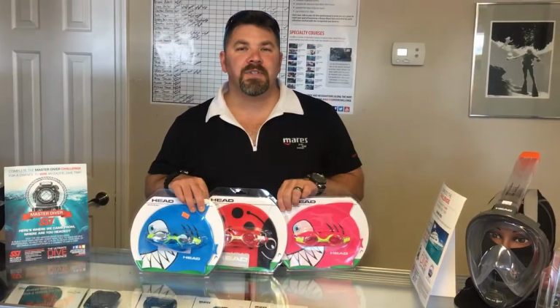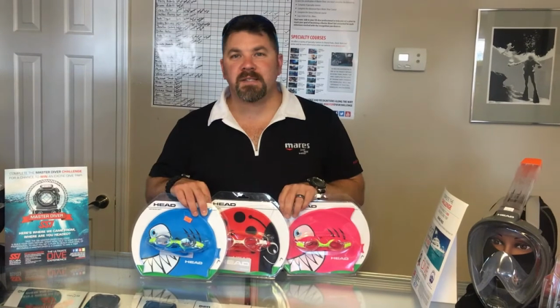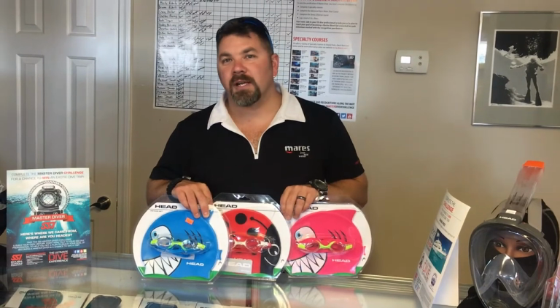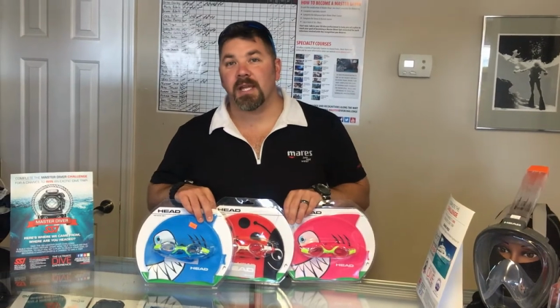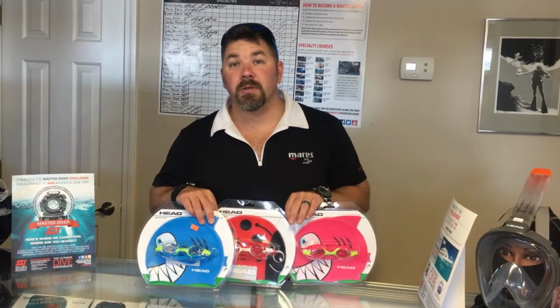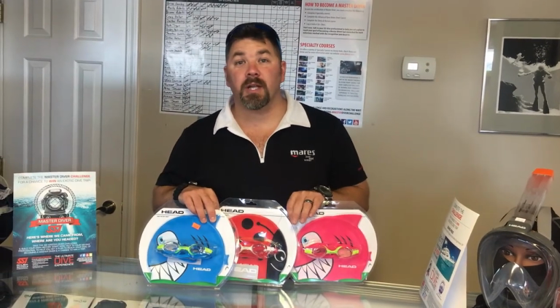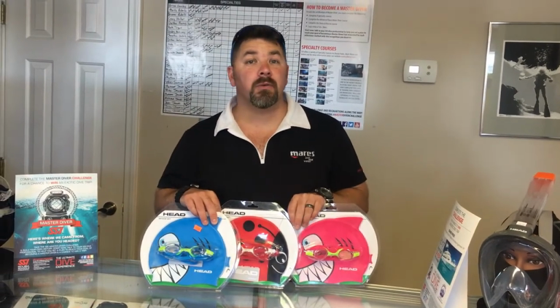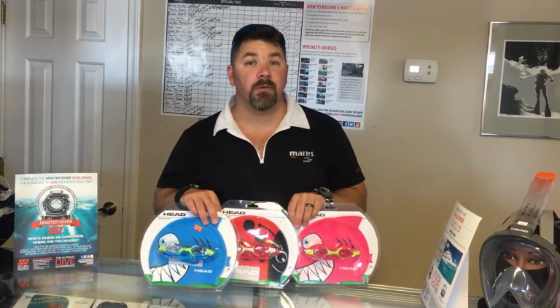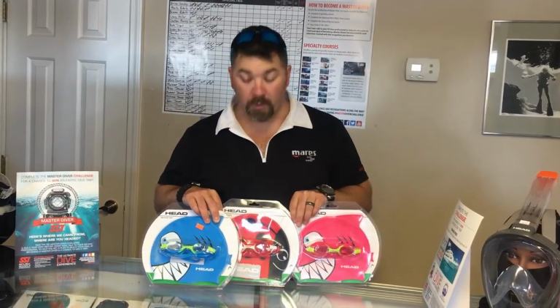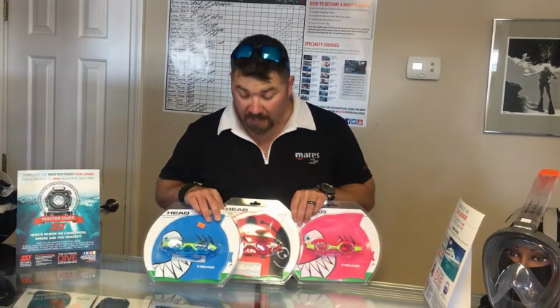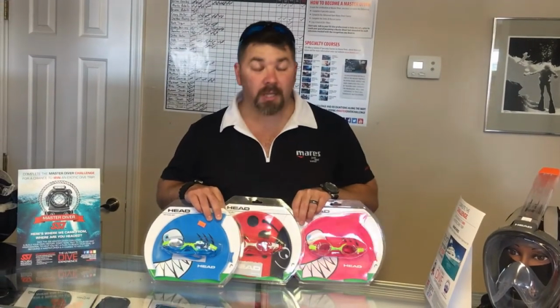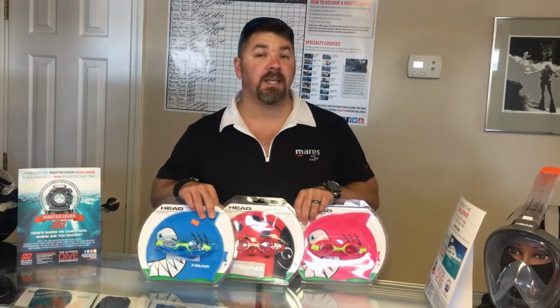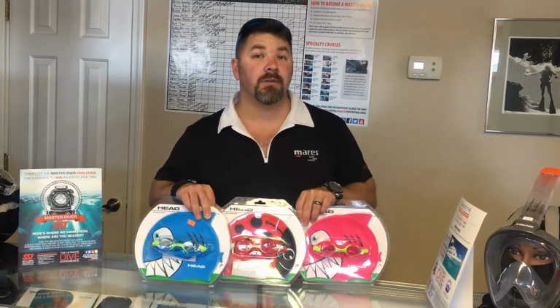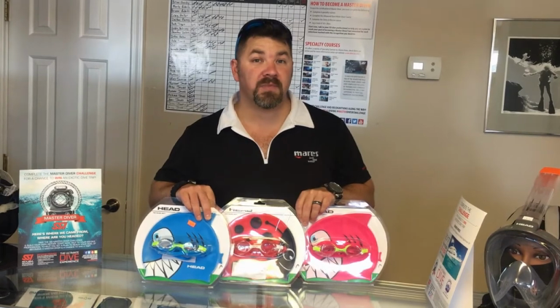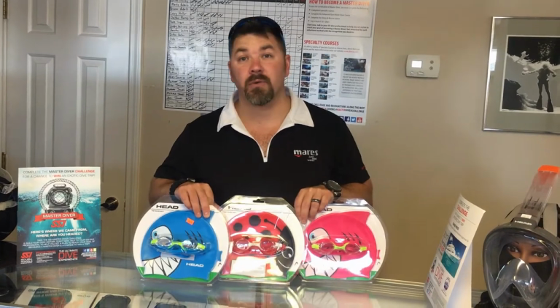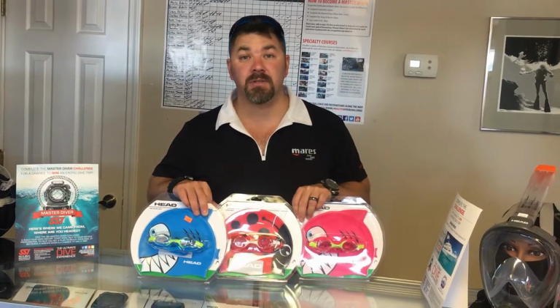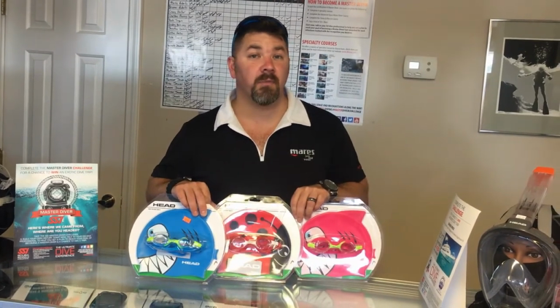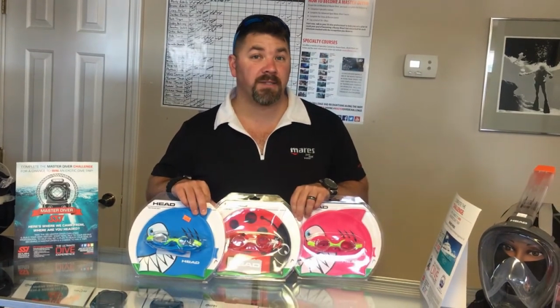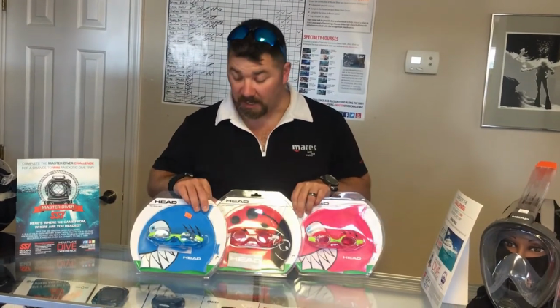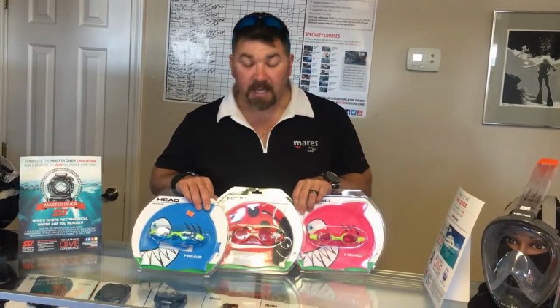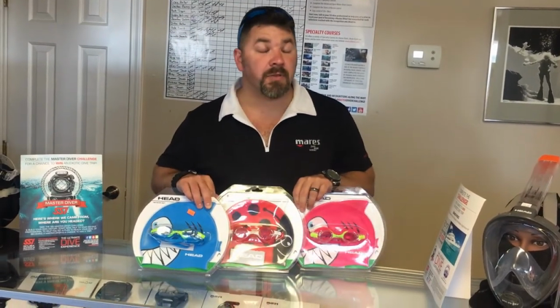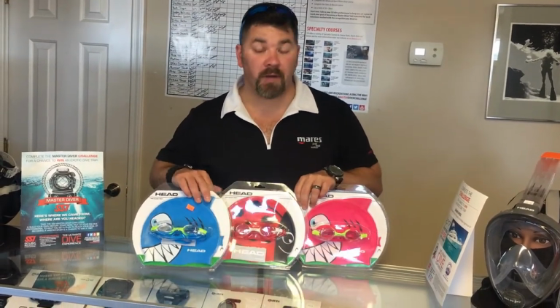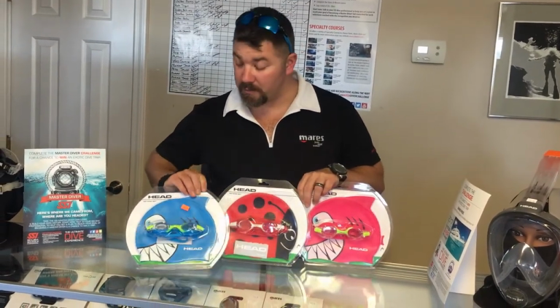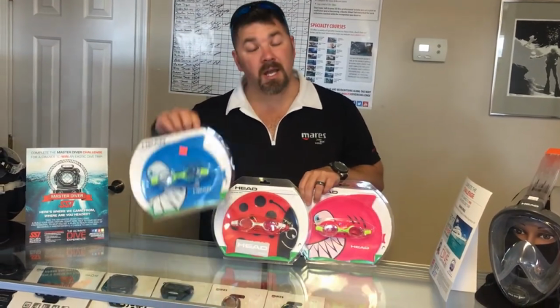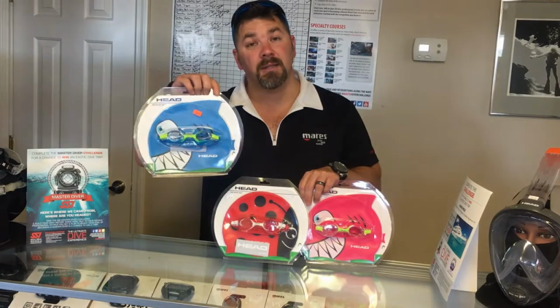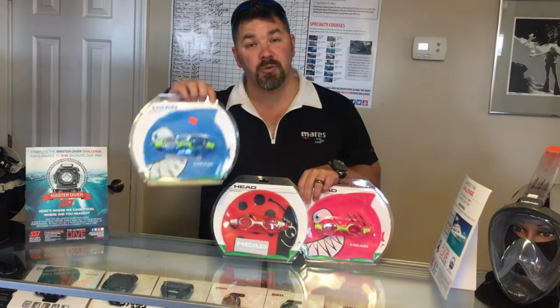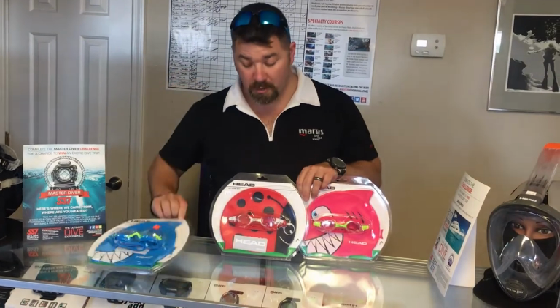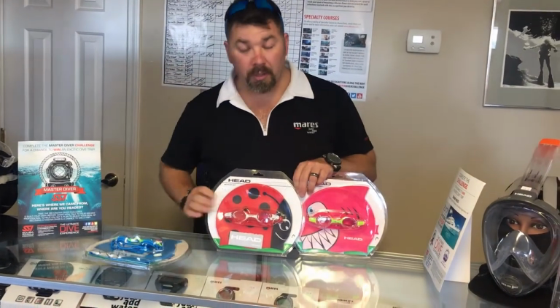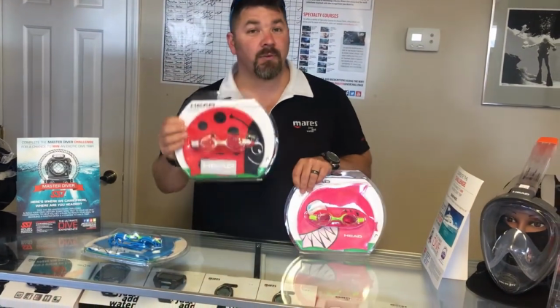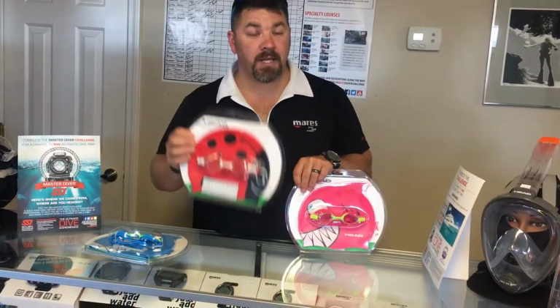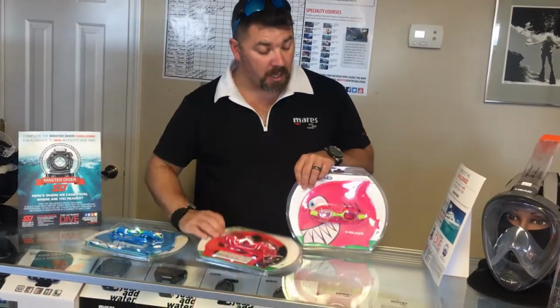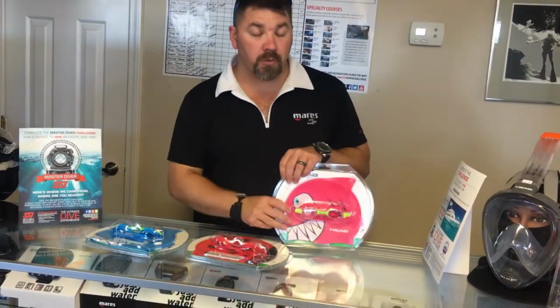What's up guys, this is Brian again from Lake Anchor Scooter and Brandon, got another quick gear review for you. Today we're going to look at the character swim set or the meteor set from Head Swimming. It comes in three different characters: a little blue shark, a red ladybug, and a pink shark.